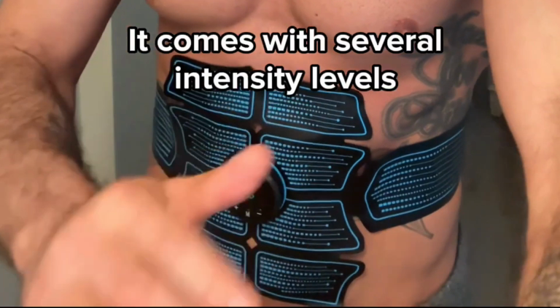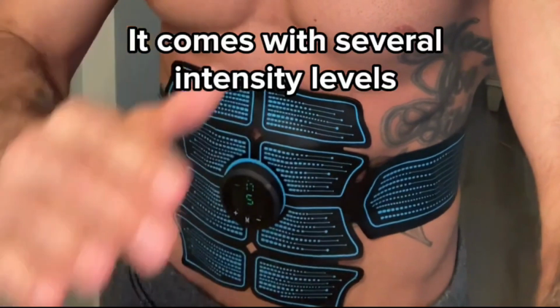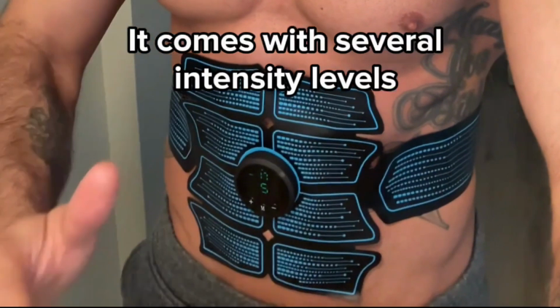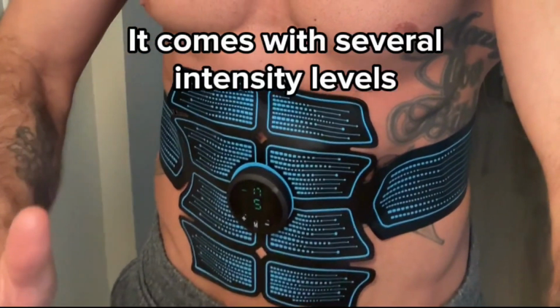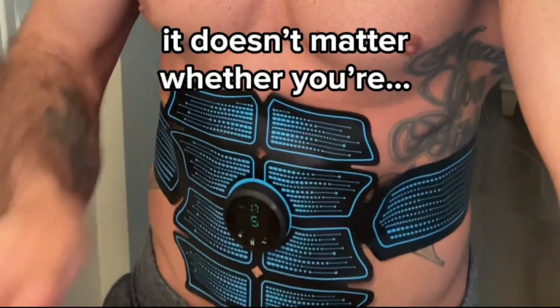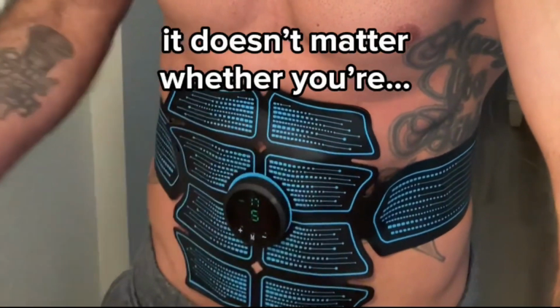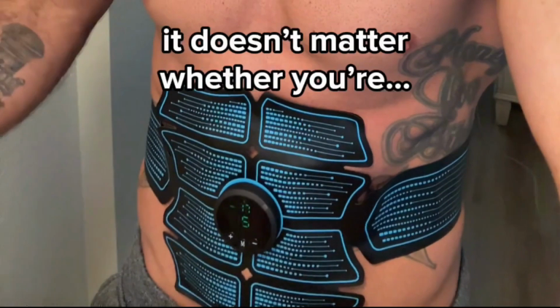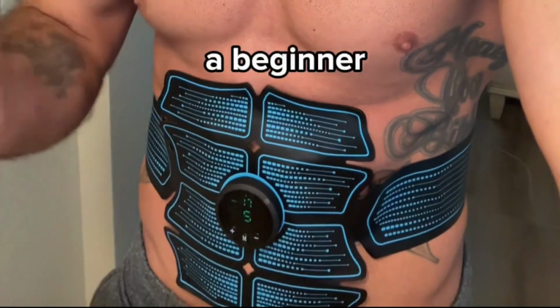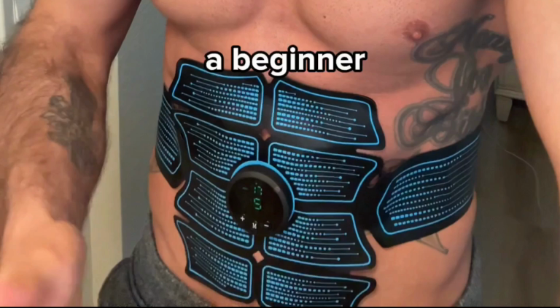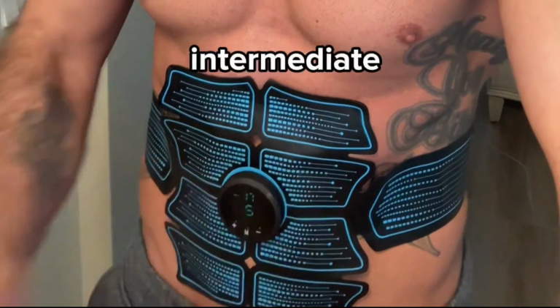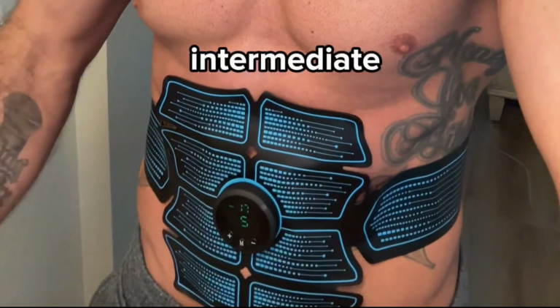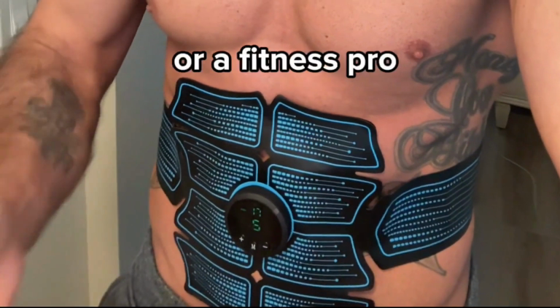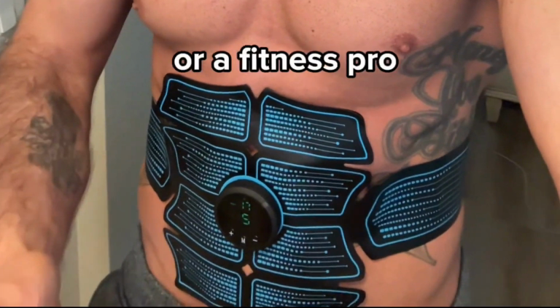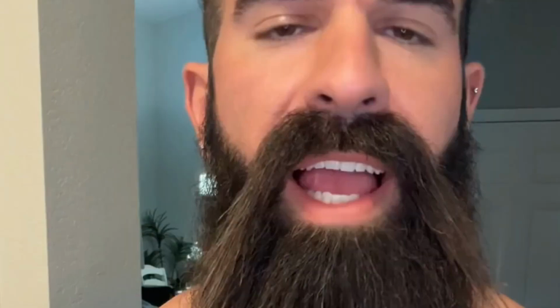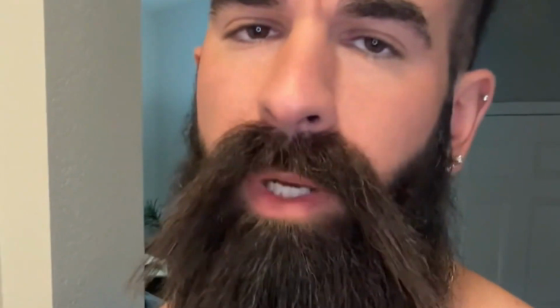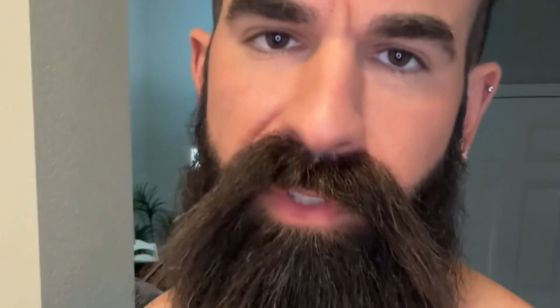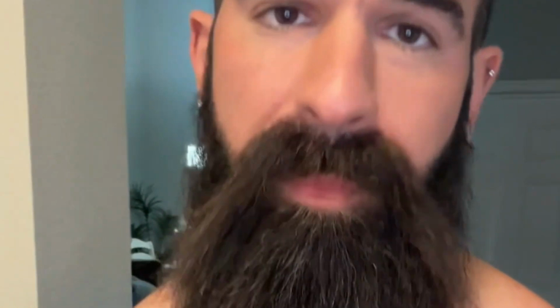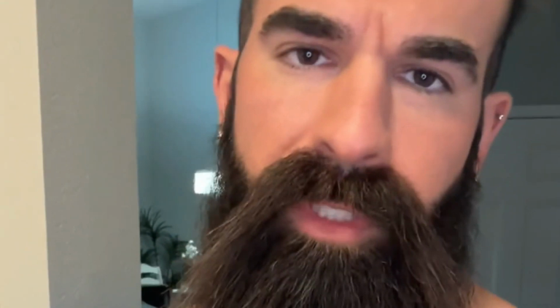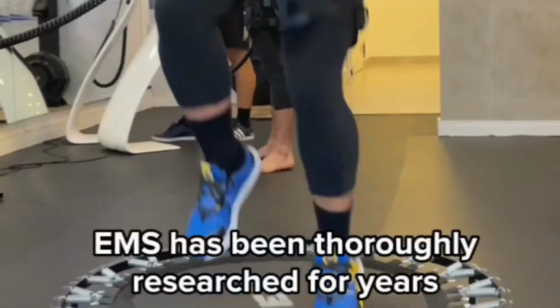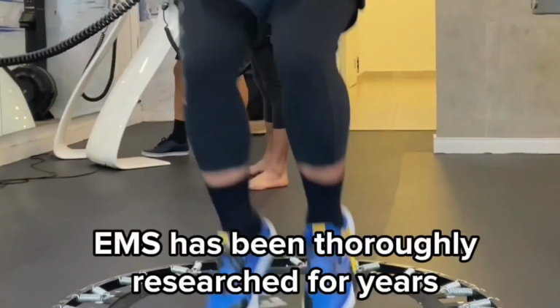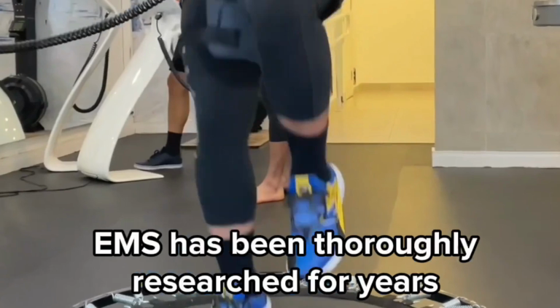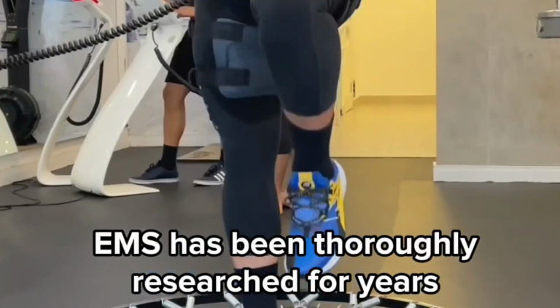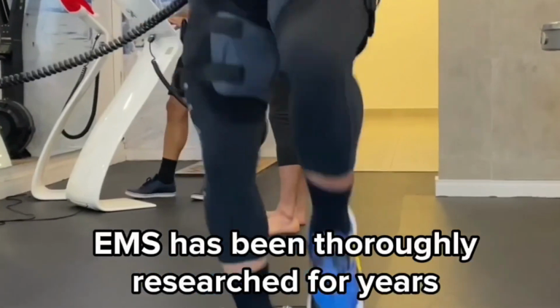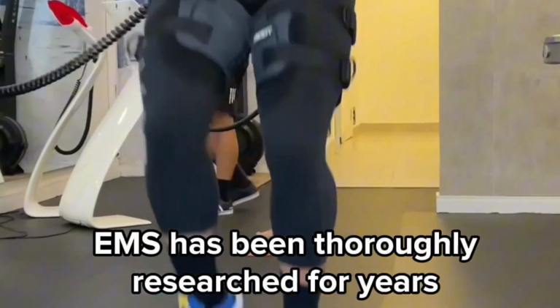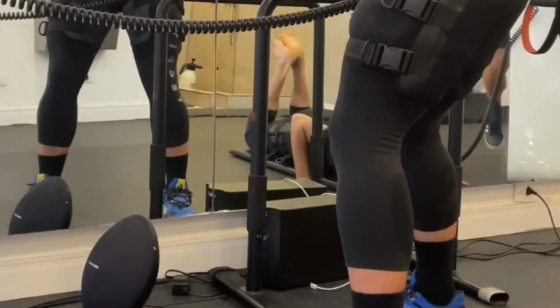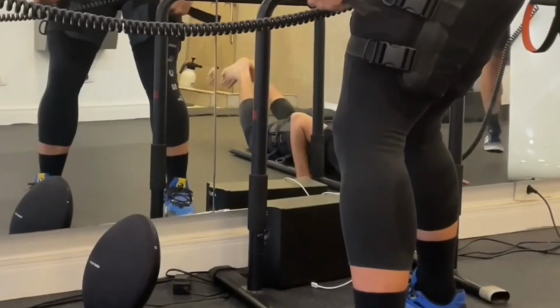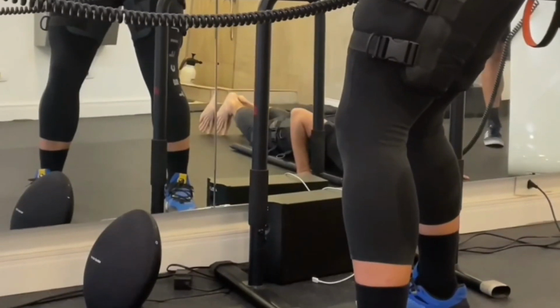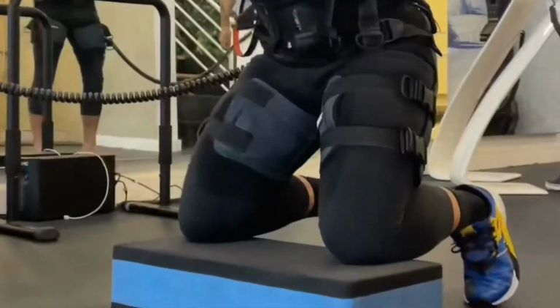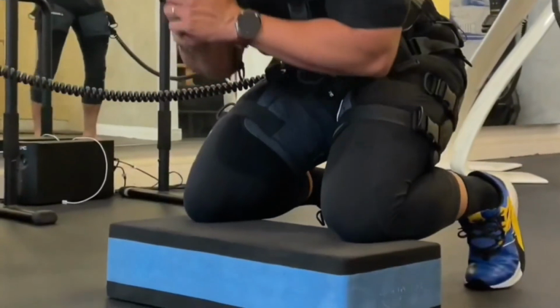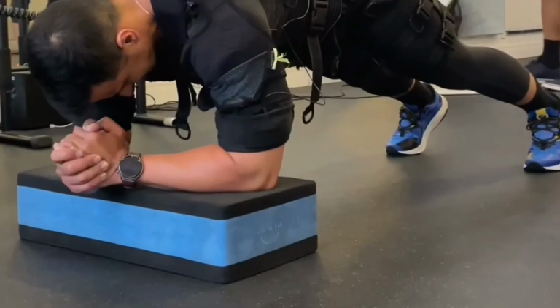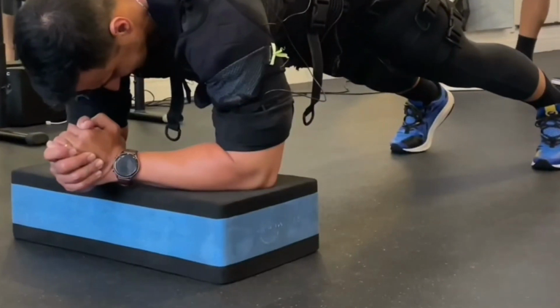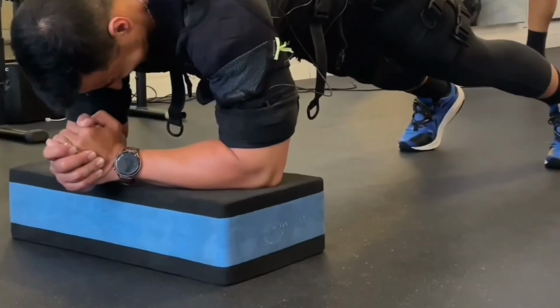It comes with several intensity levels, so it doesn't matter whether you're a beginner, intermediate, or a fitness pro — everyone can see results from it equally. EMS has been thoroughly researched for years, so it's completely safe, painless, and proven to really work.